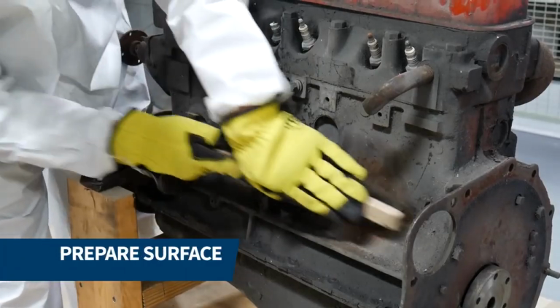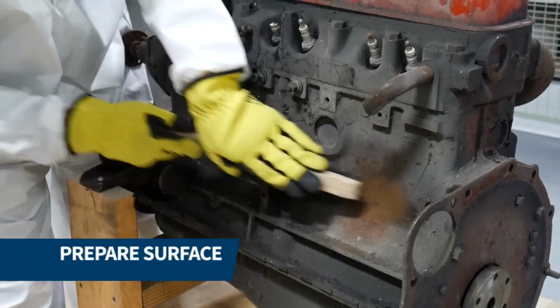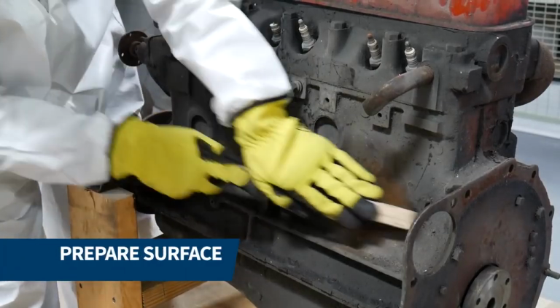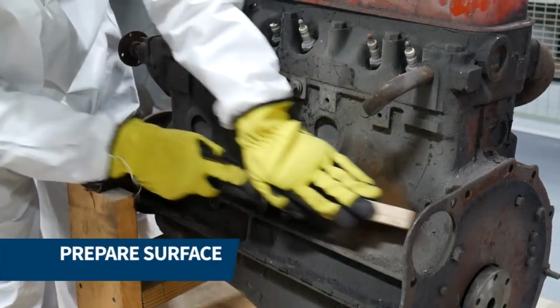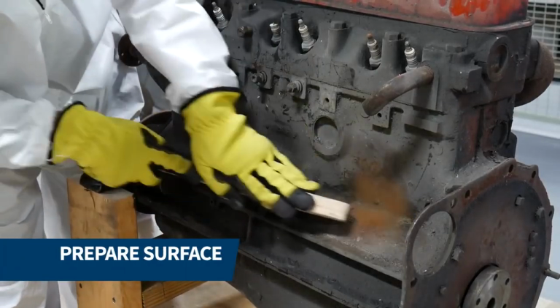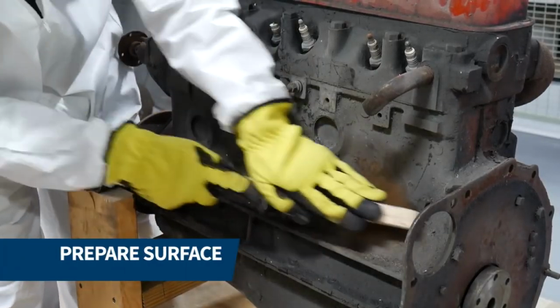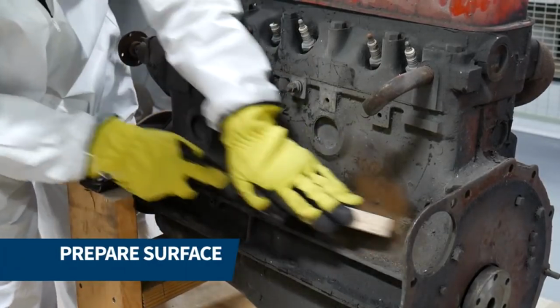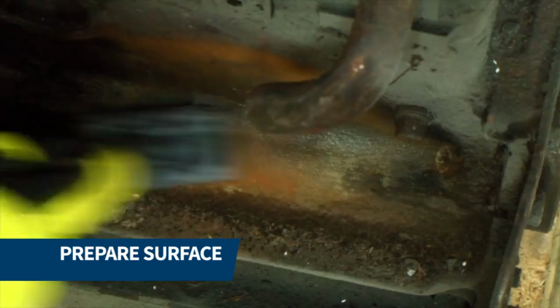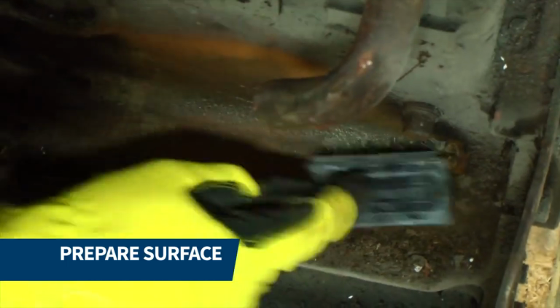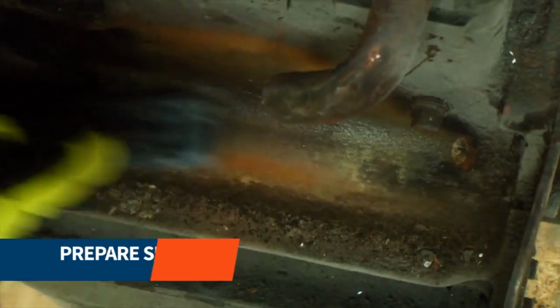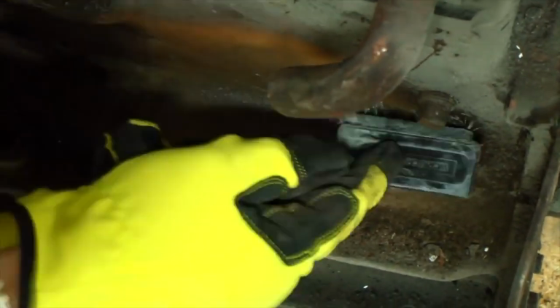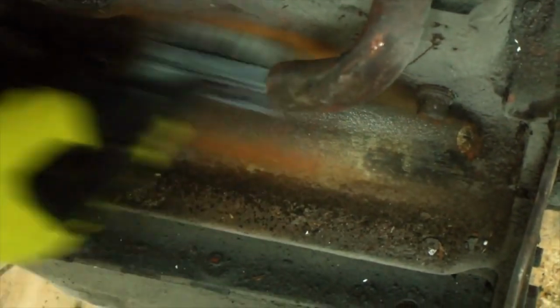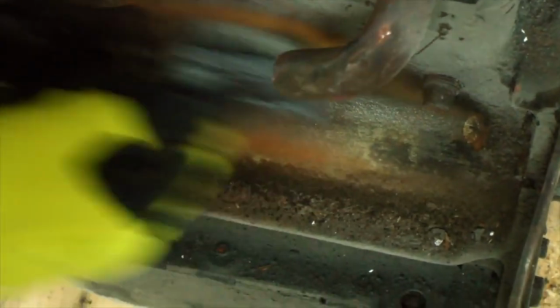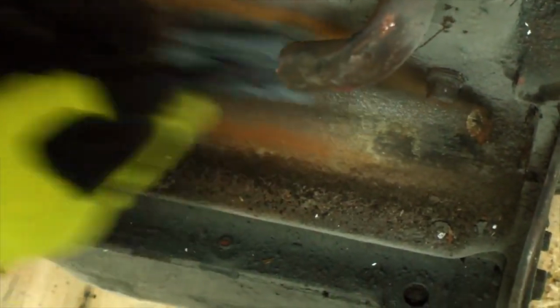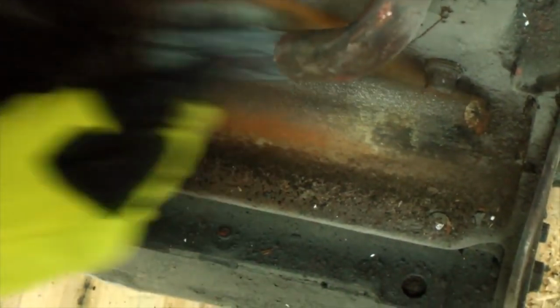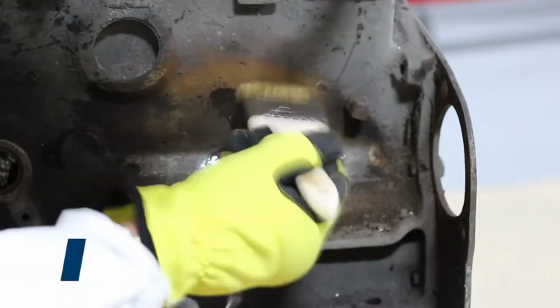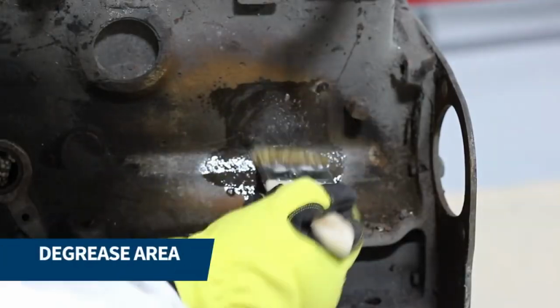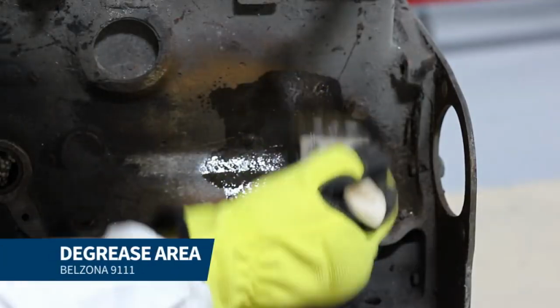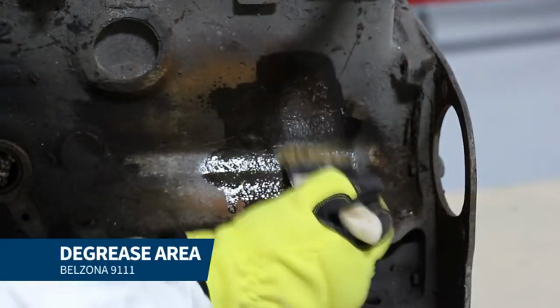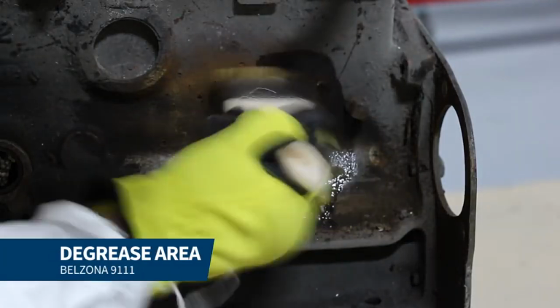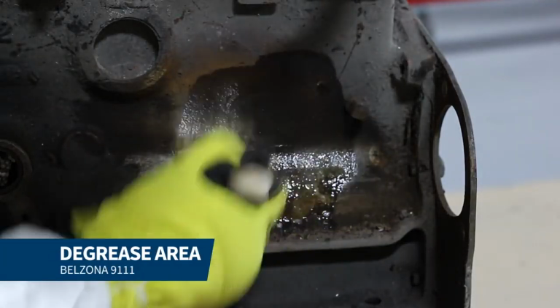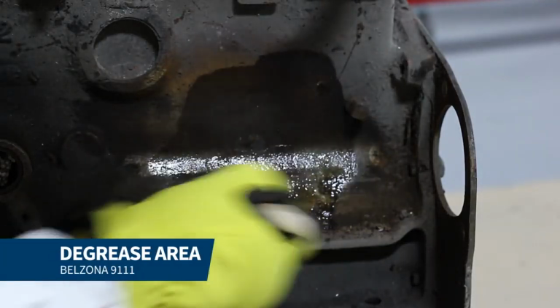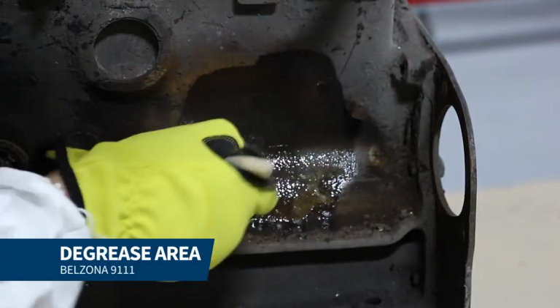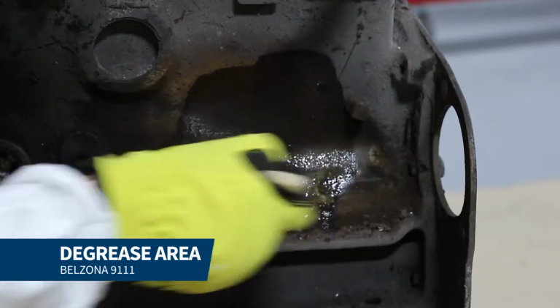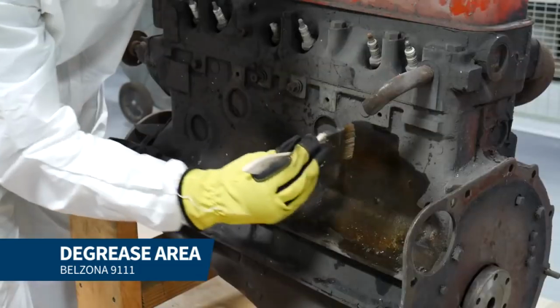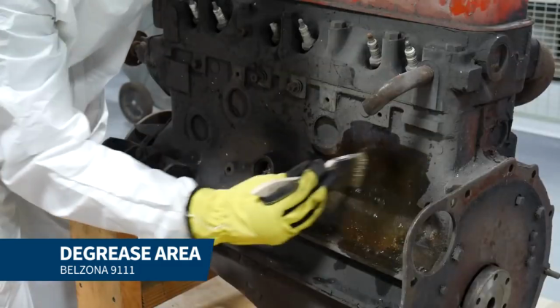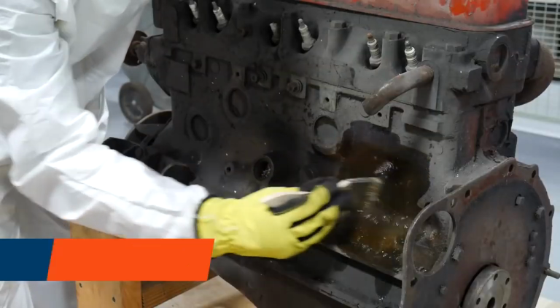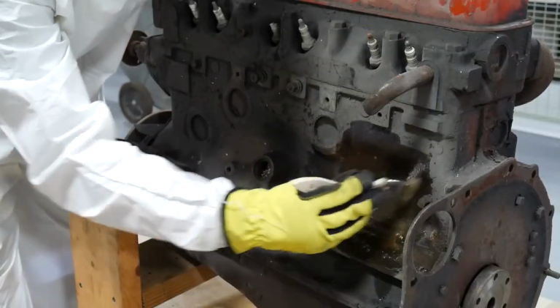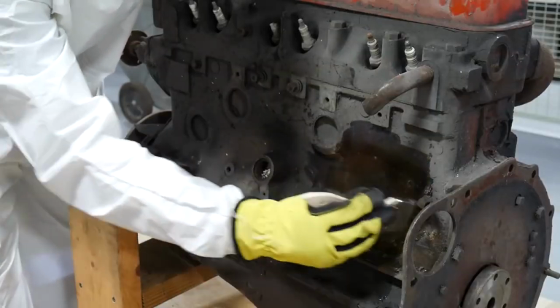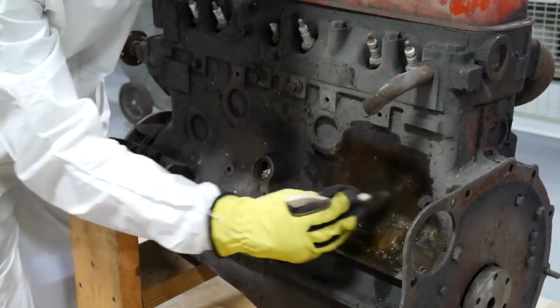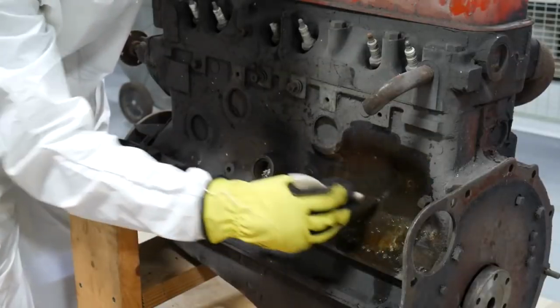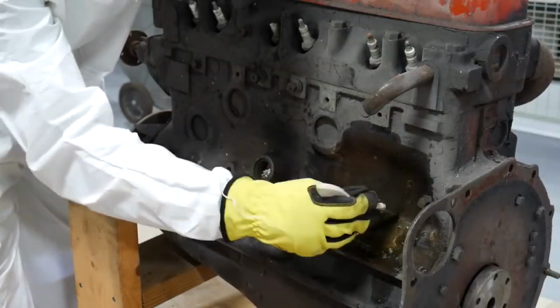Before starting to work on the repair, the area was thoroughly cleaned and free of grease, oil, and dirt. We used Belzona 9111 and a stiff bristle brush to remove all the surface contaminants.